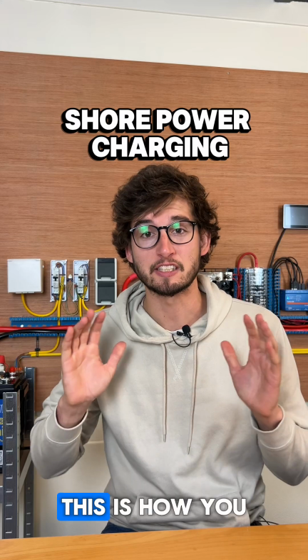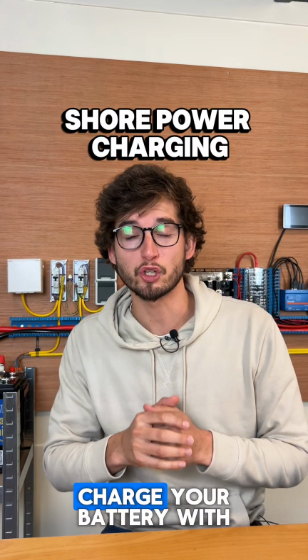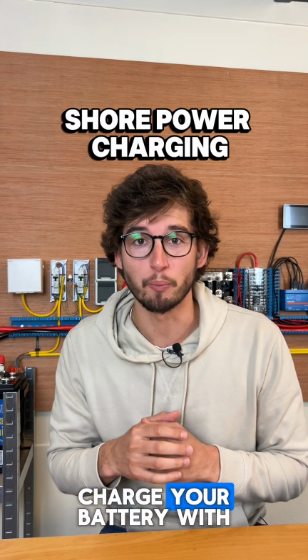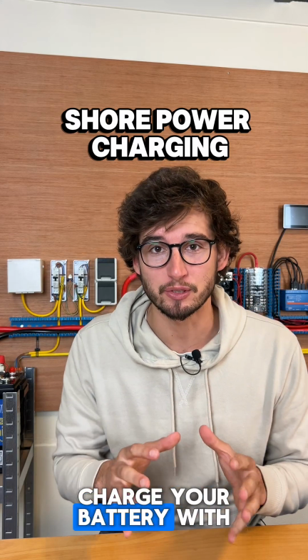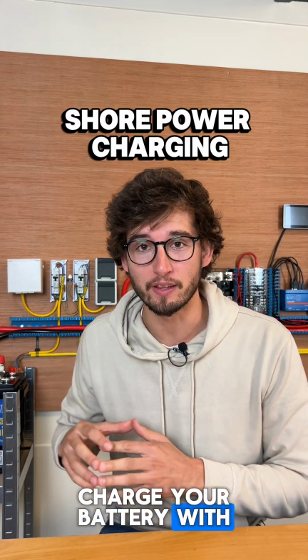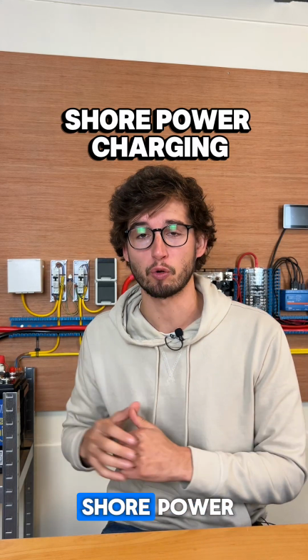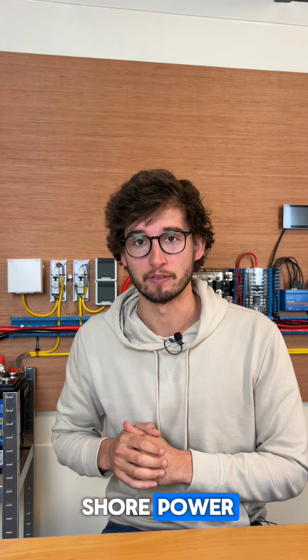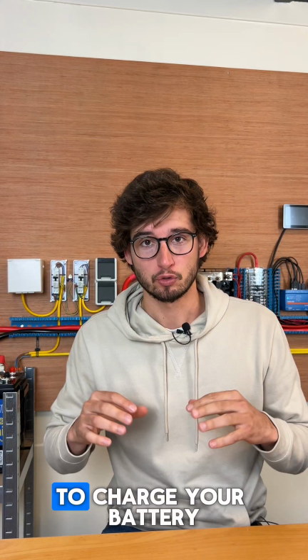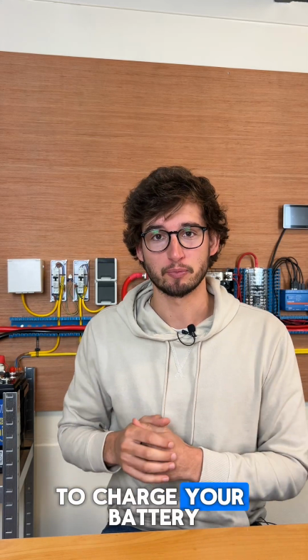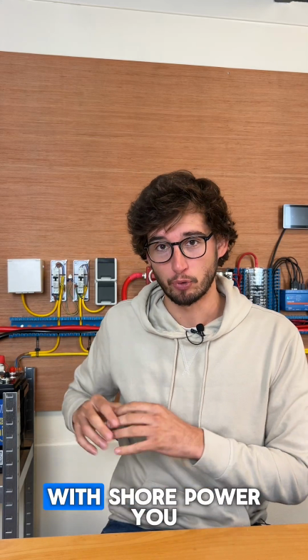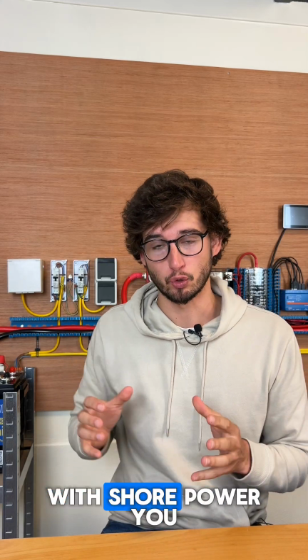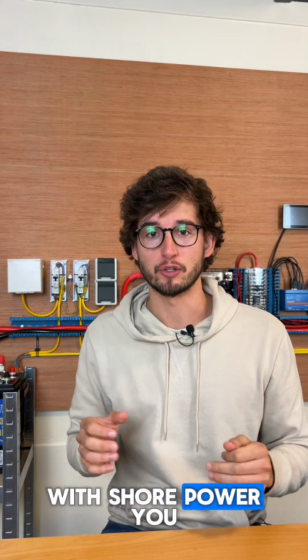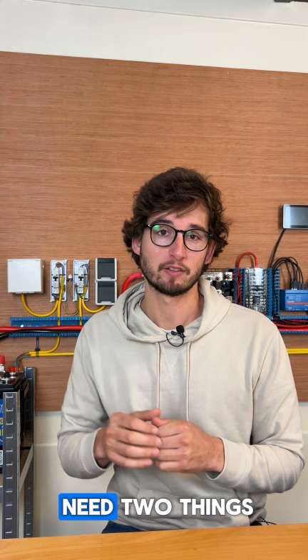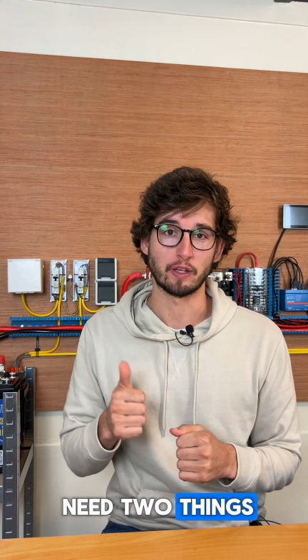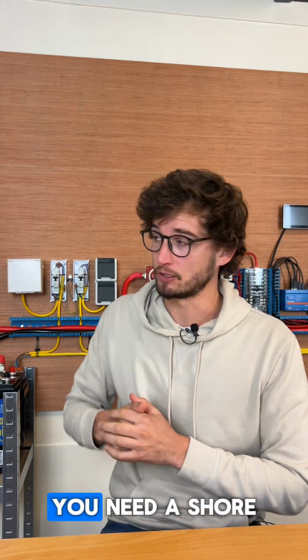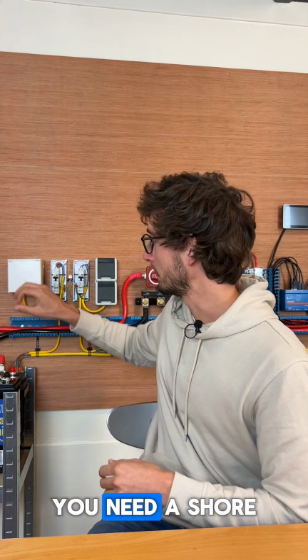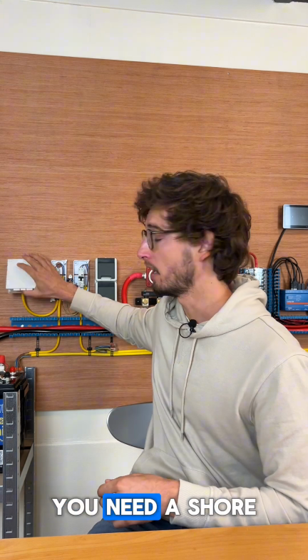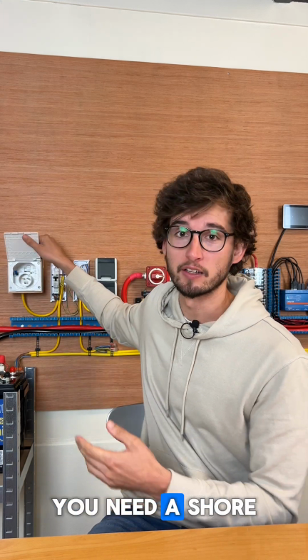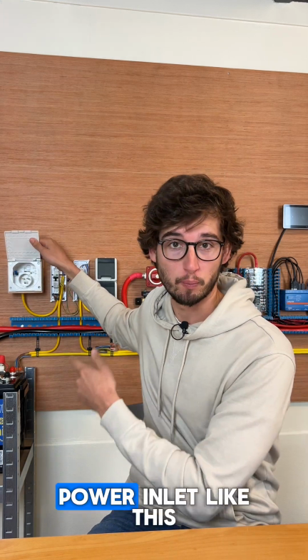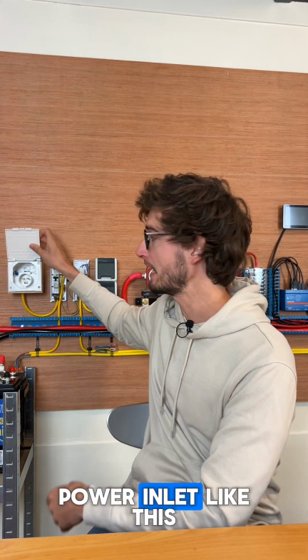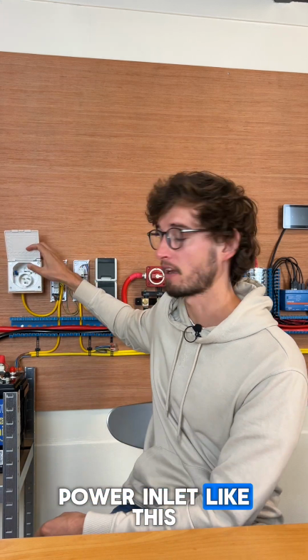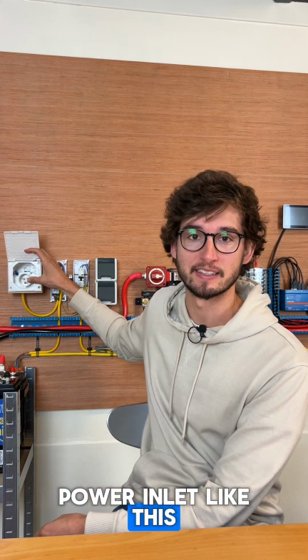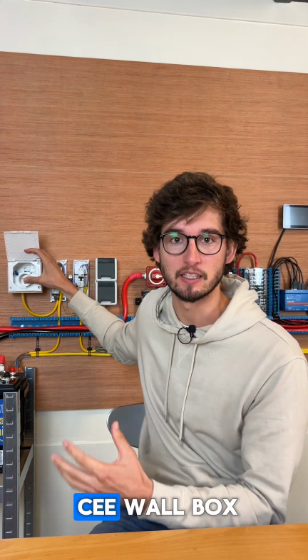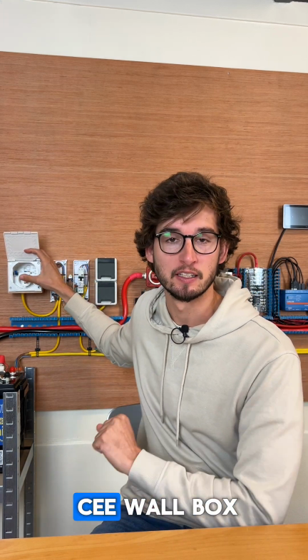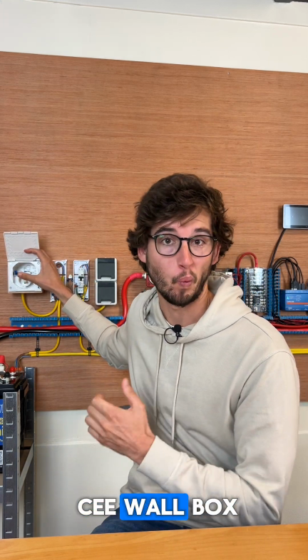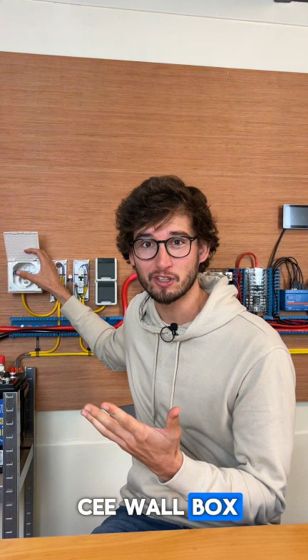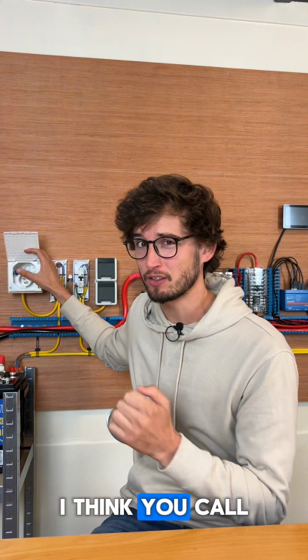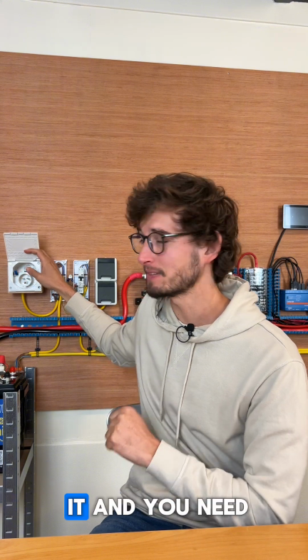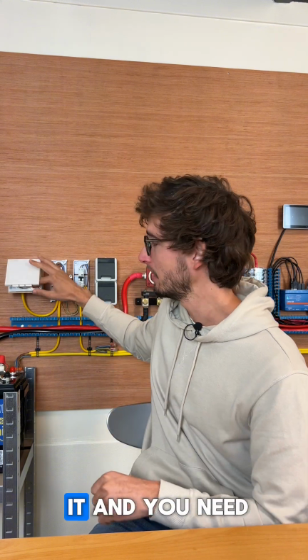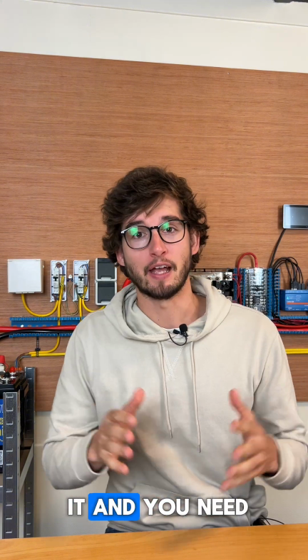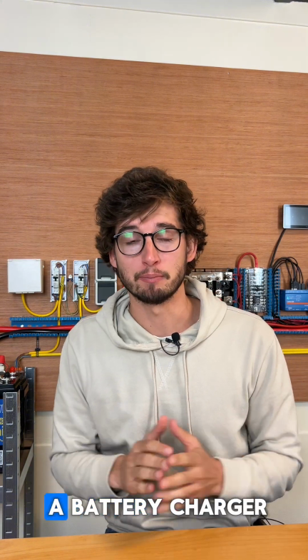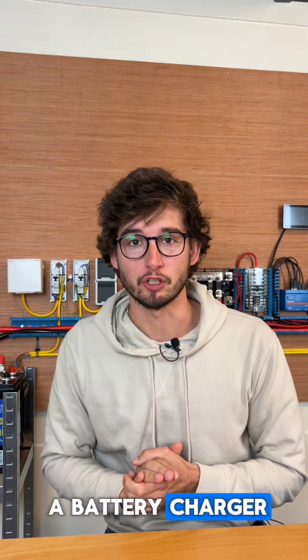This is how you charge your battery with shore power. To charge your battery with shore power you need two things: a shore power inlet, like this CEE wall box, and a battery charger.